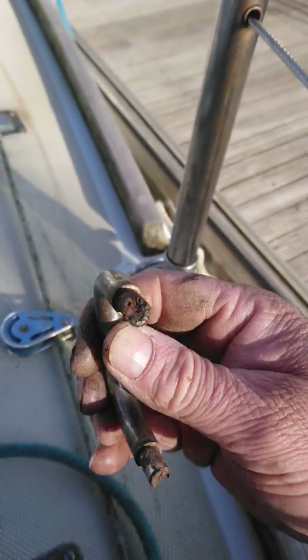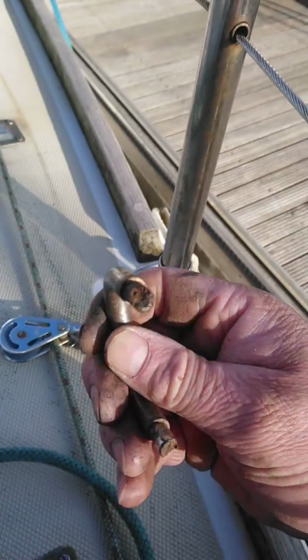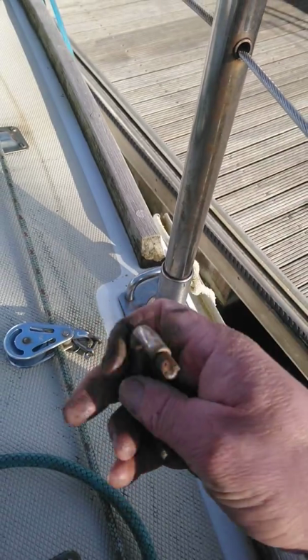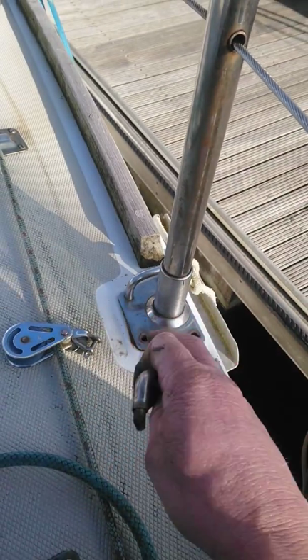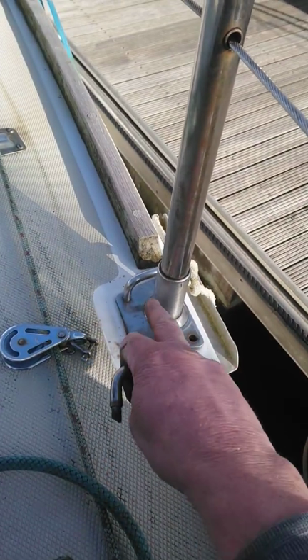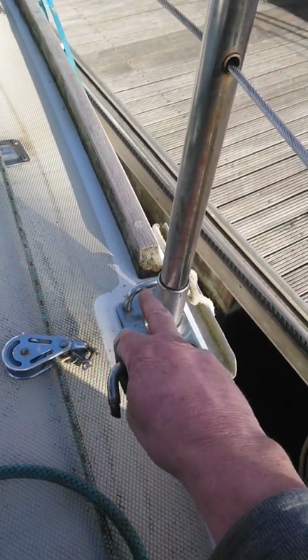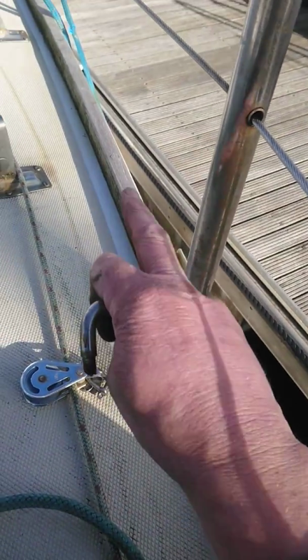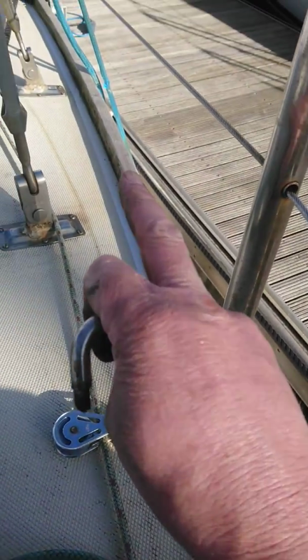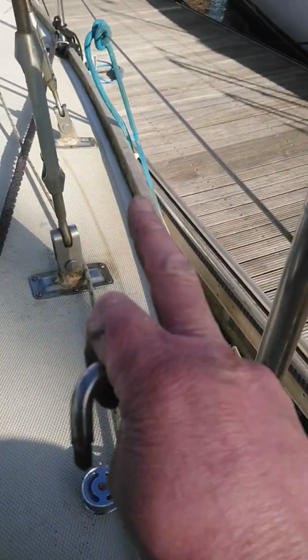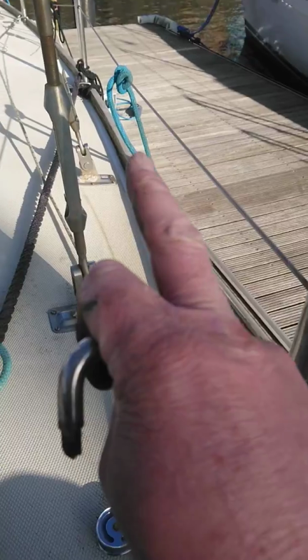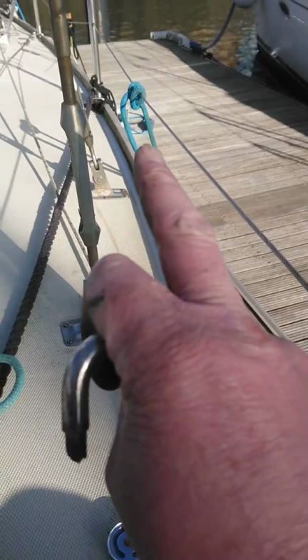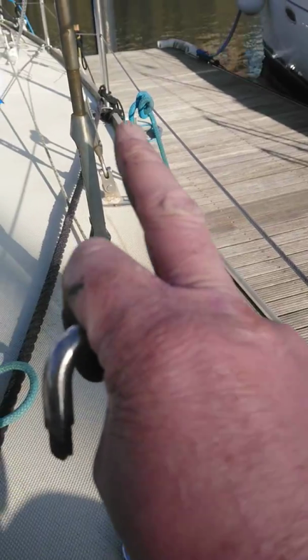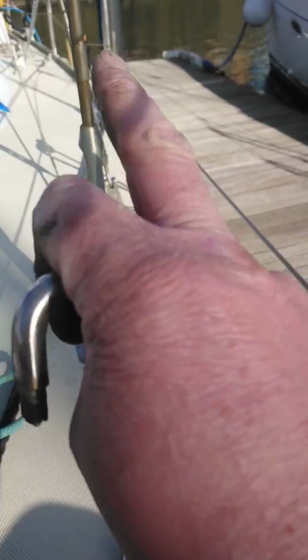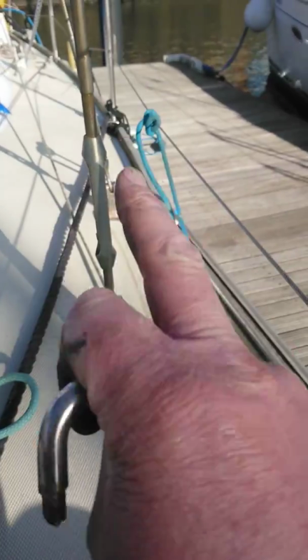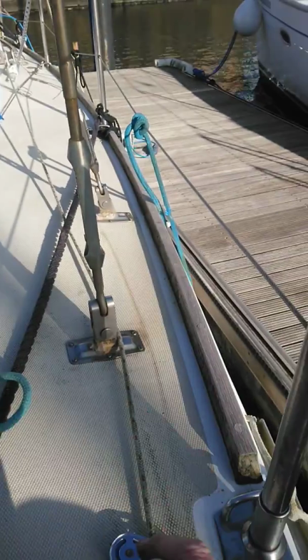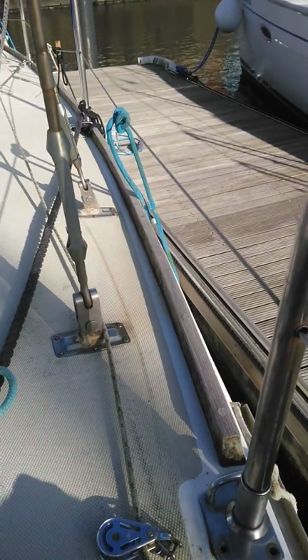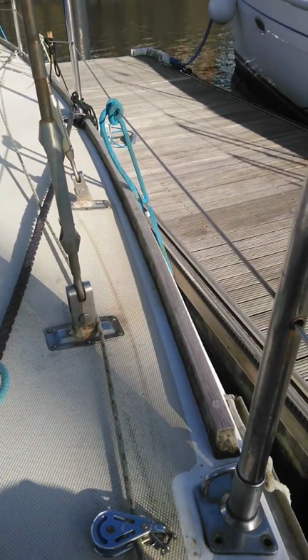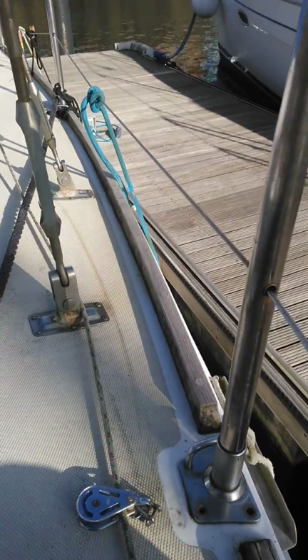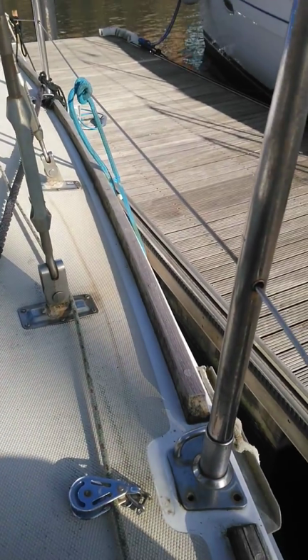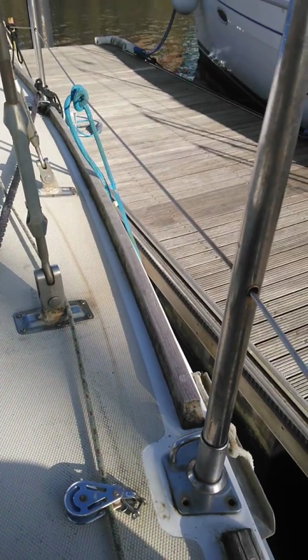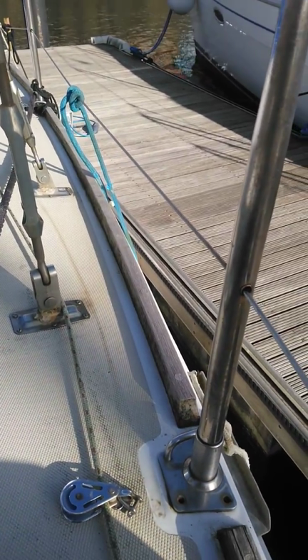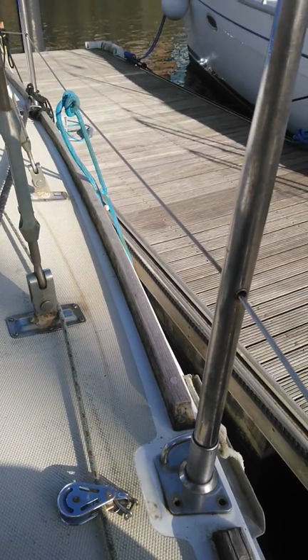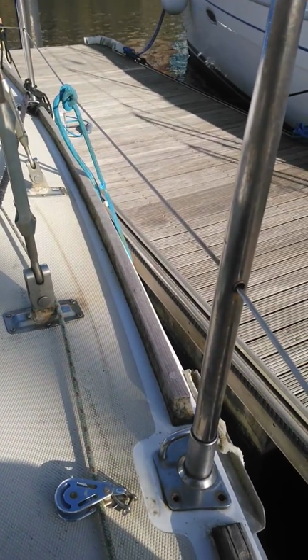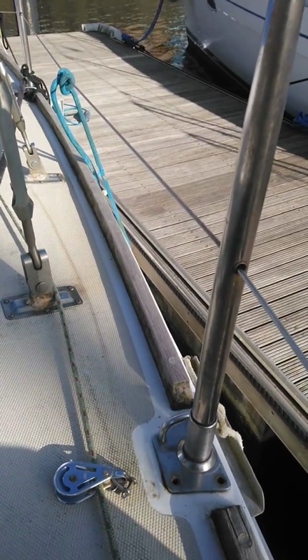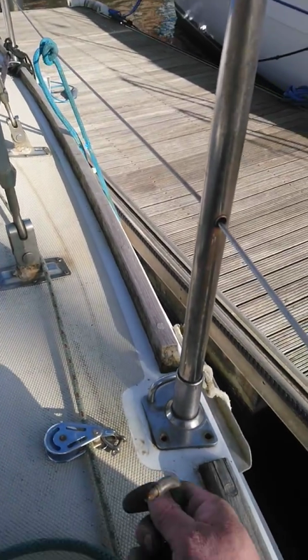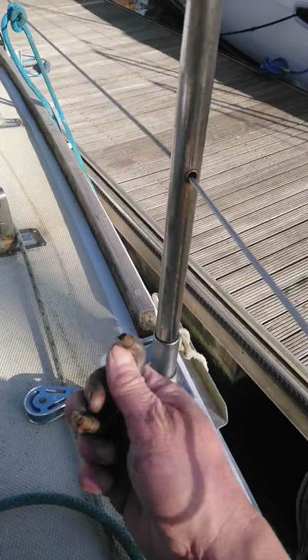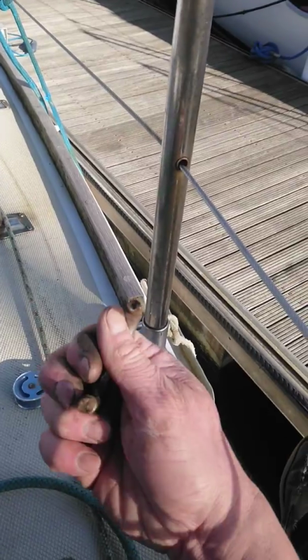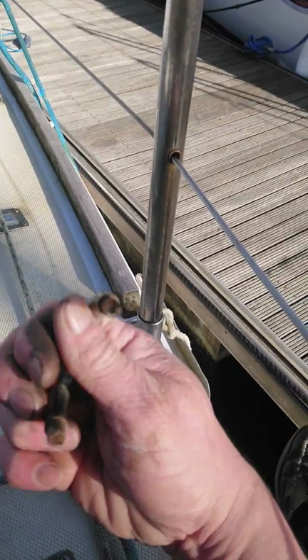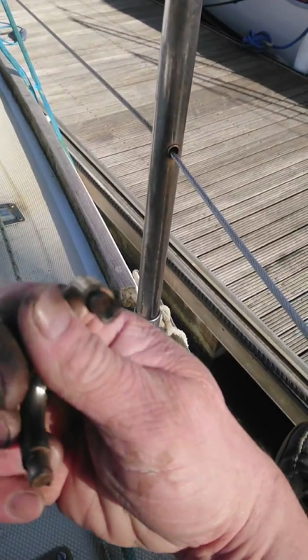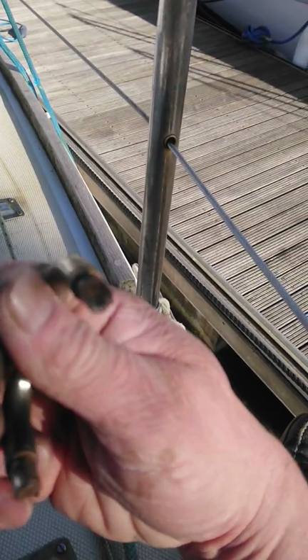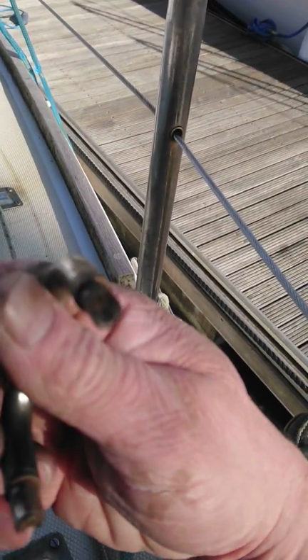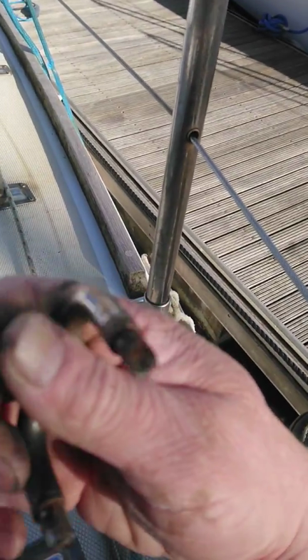now going to go and start checking every one of the stanchion bases with a little lever, just to make sure this is not the isolated case I hope it is.